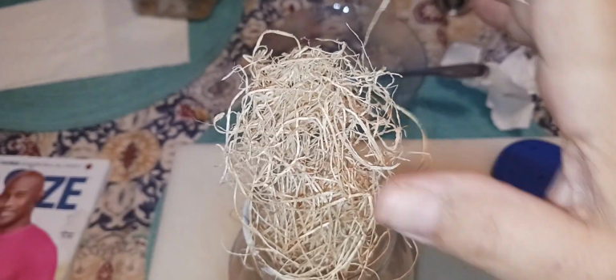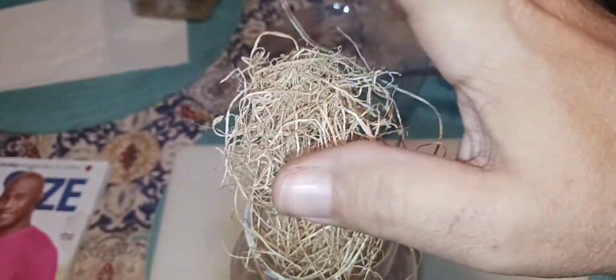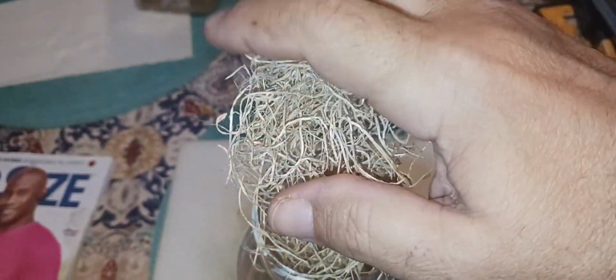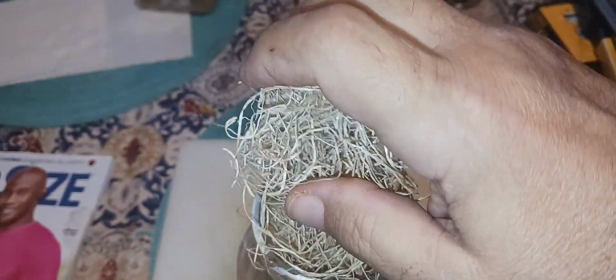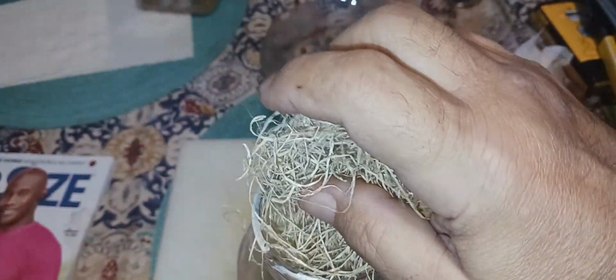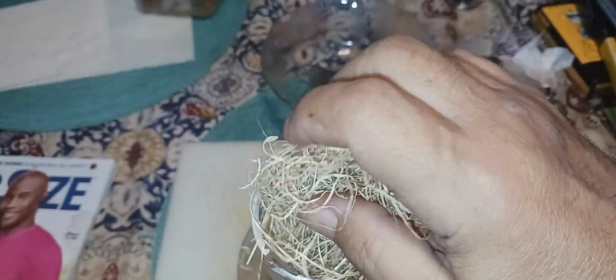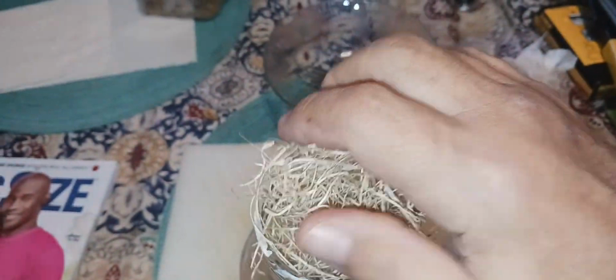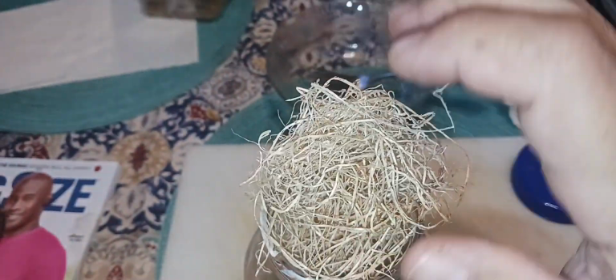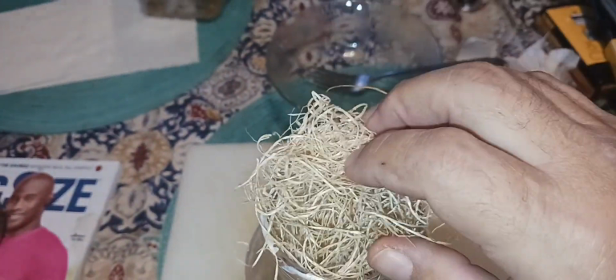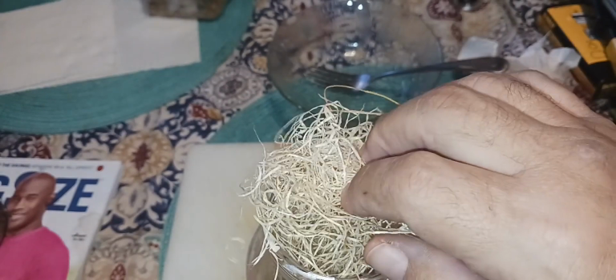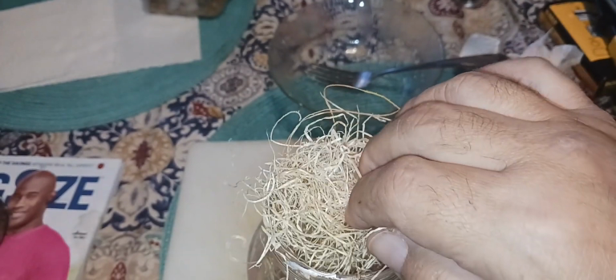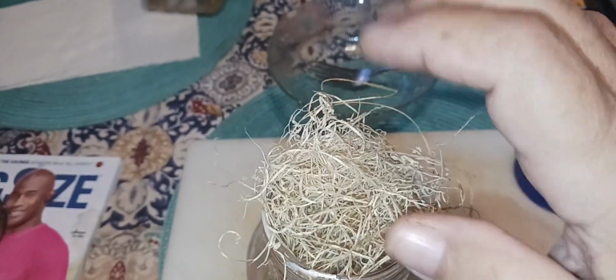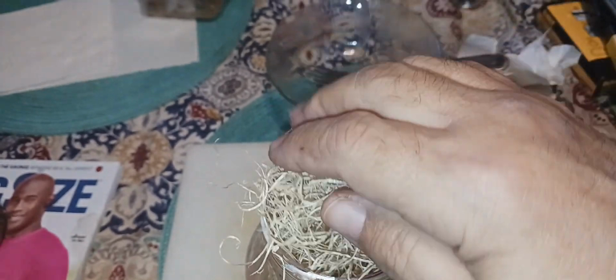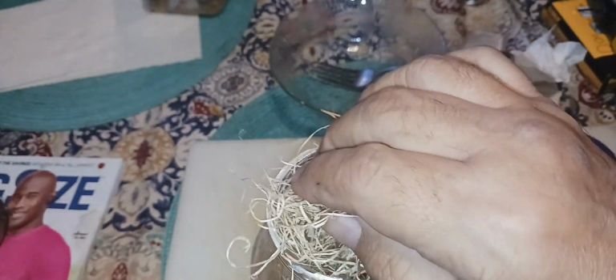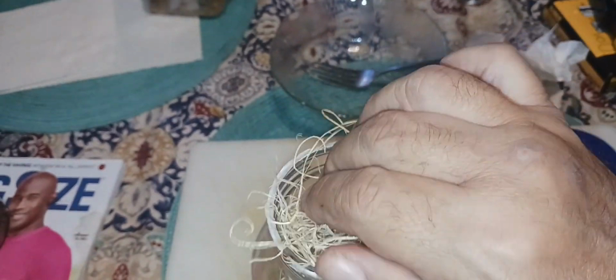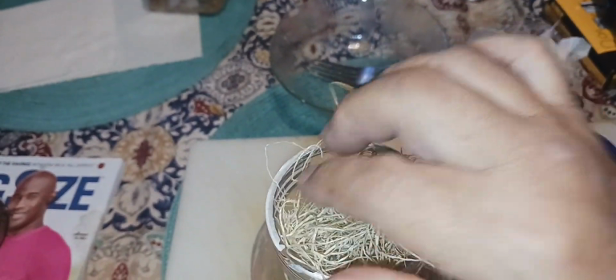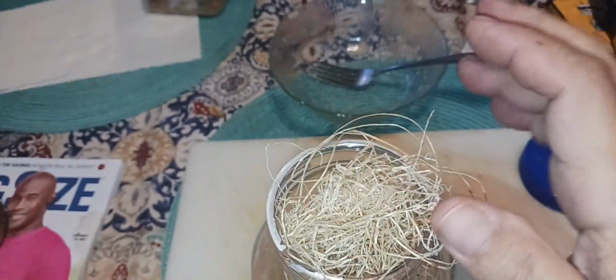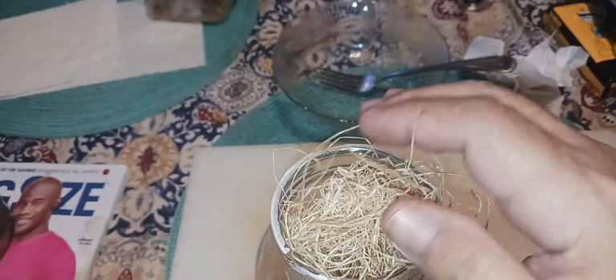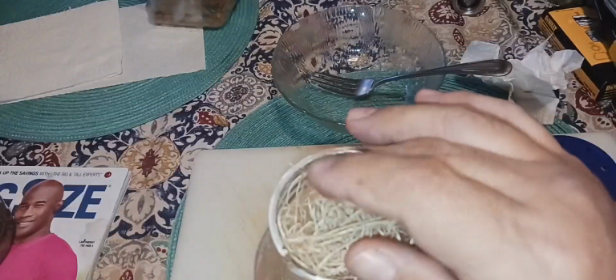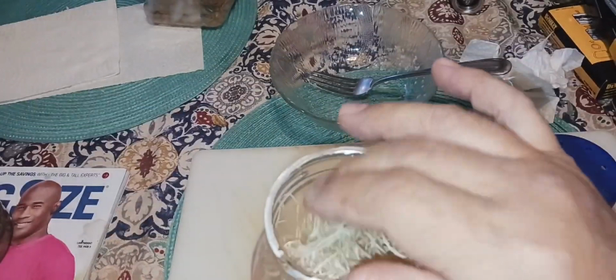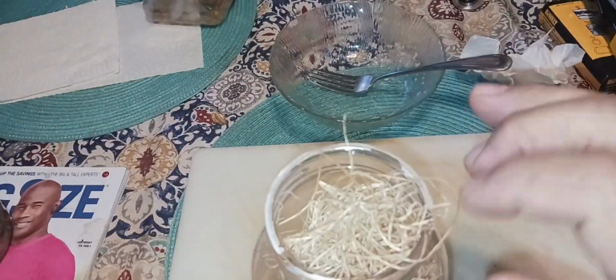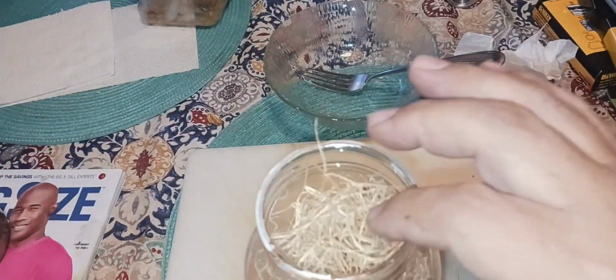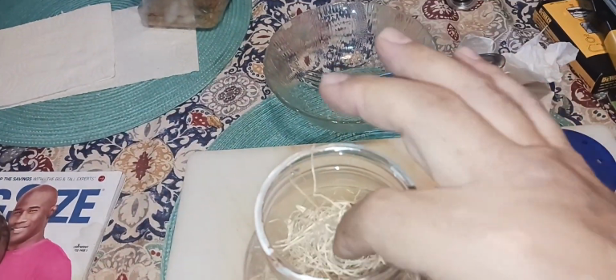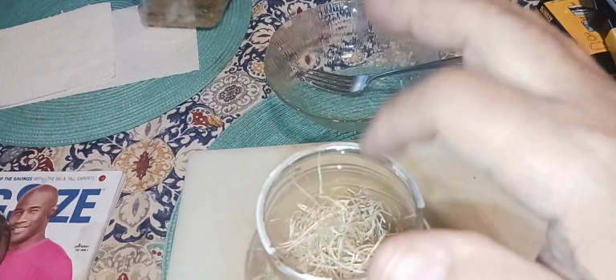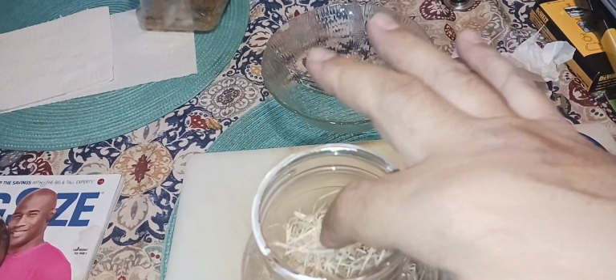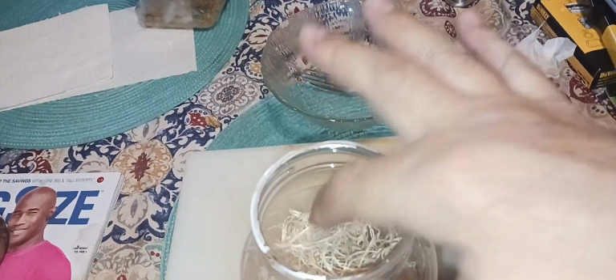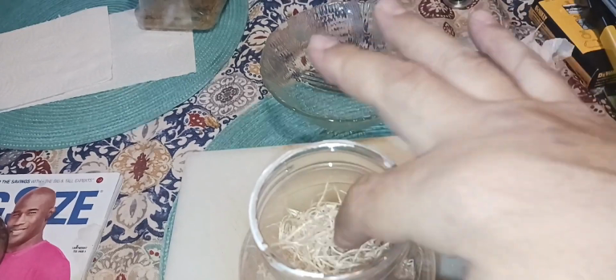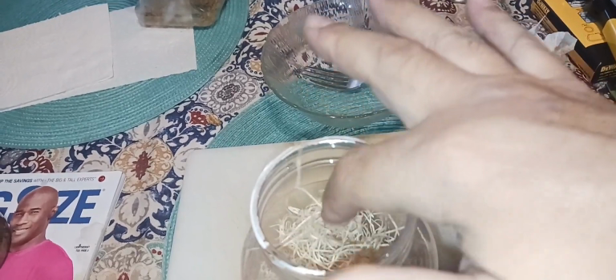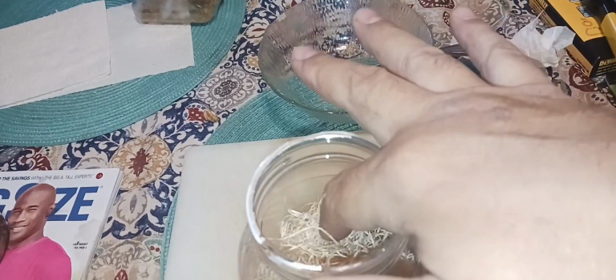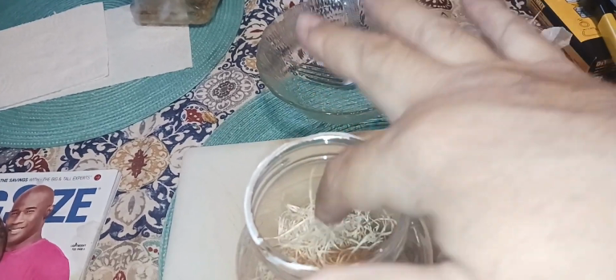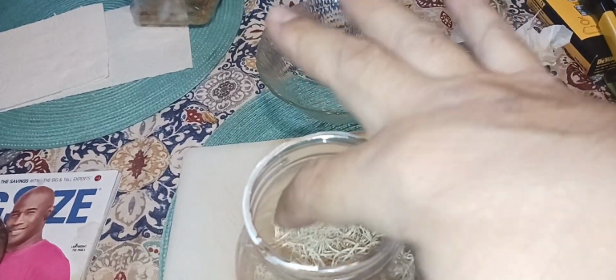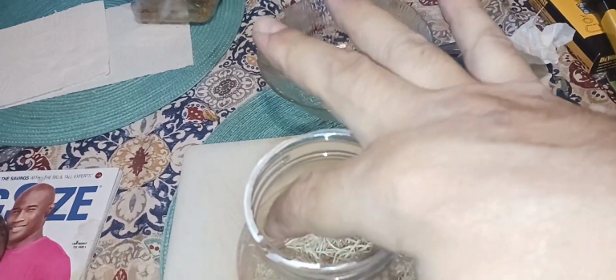You'll now need to add your excelsior to your jar. This is just for the fruit flies to crawl around on.